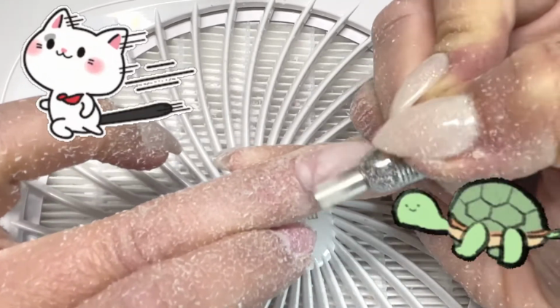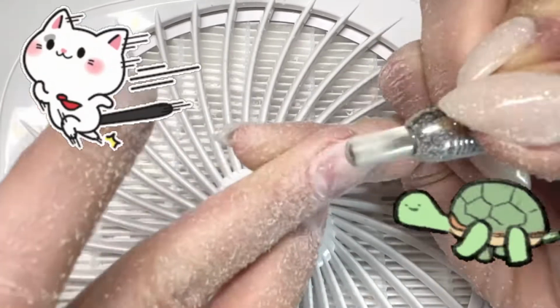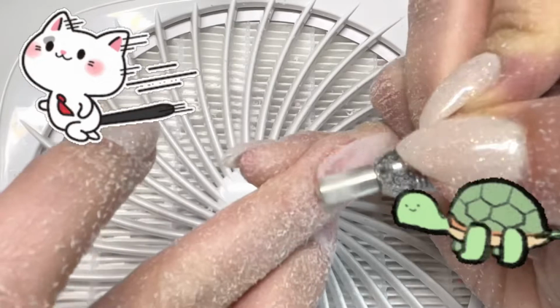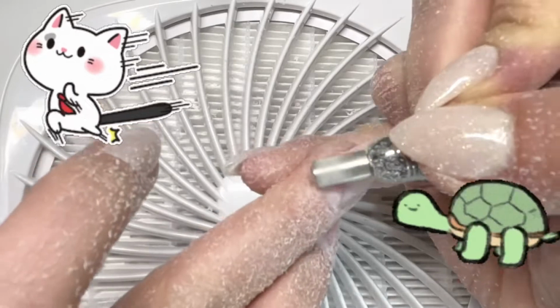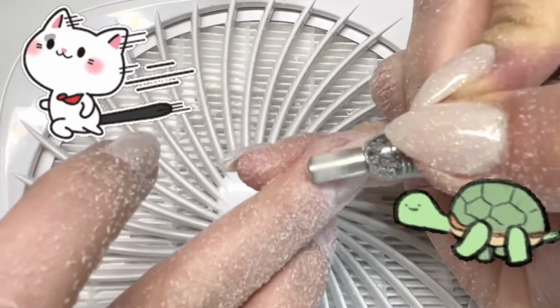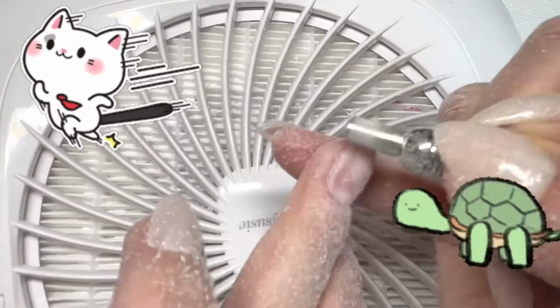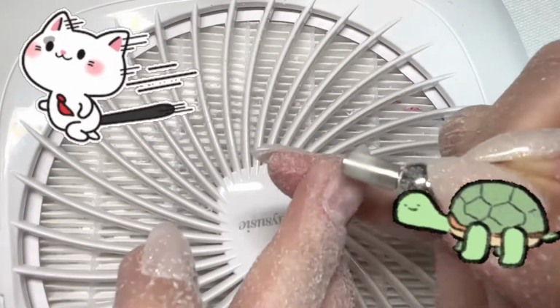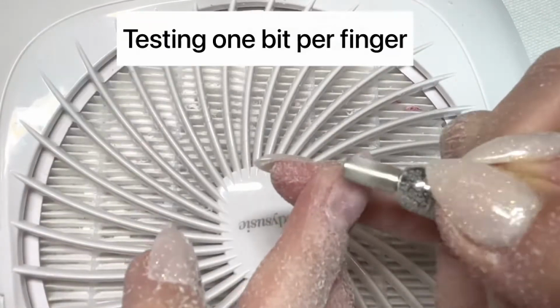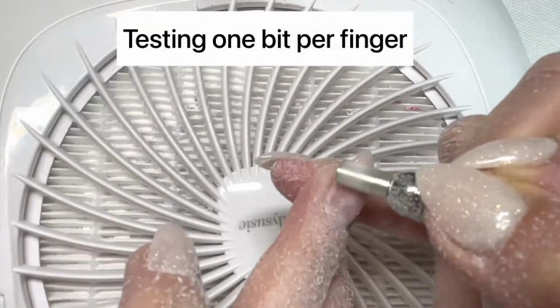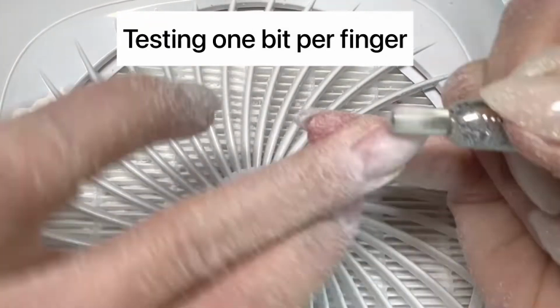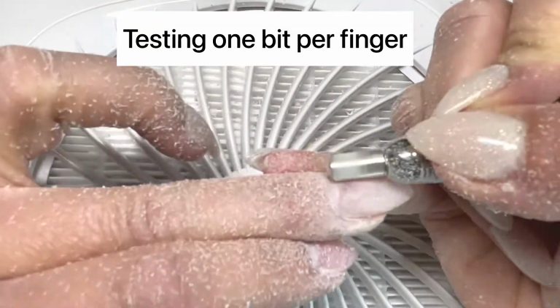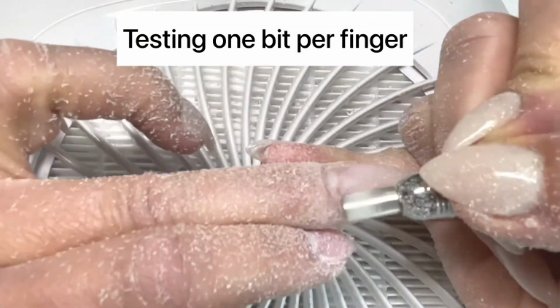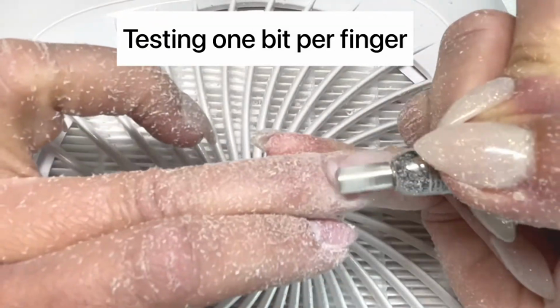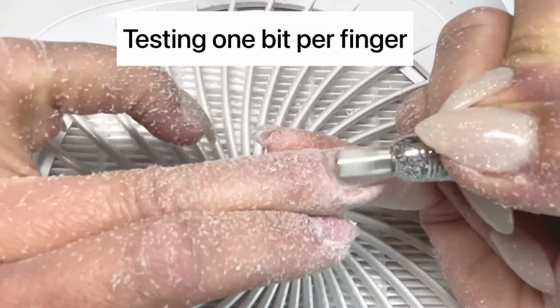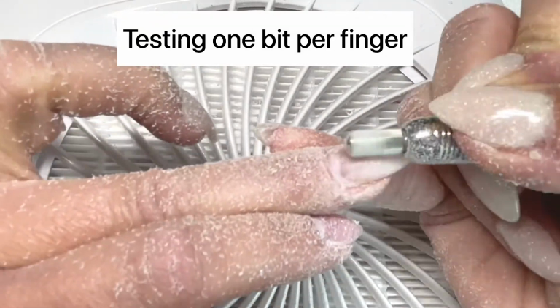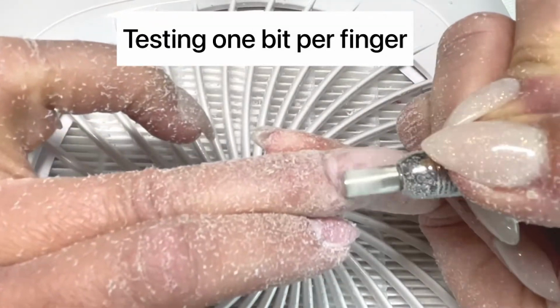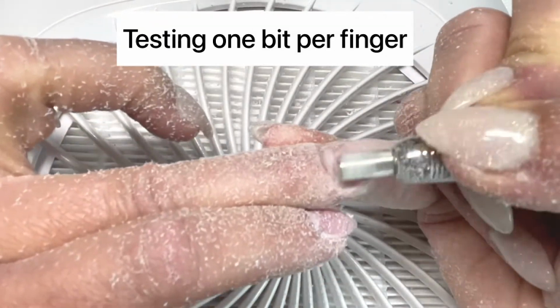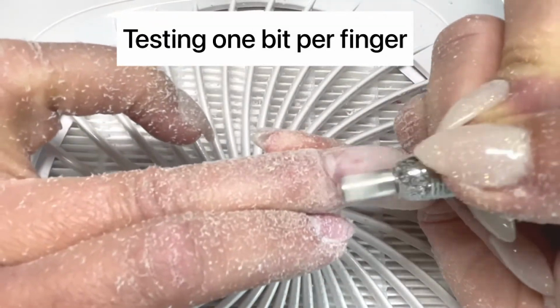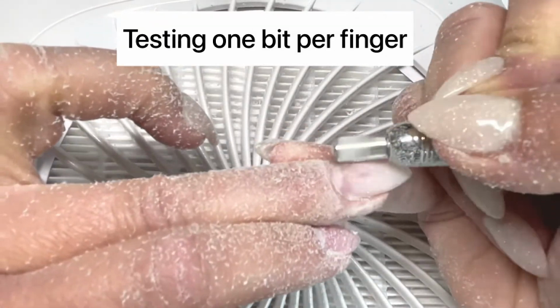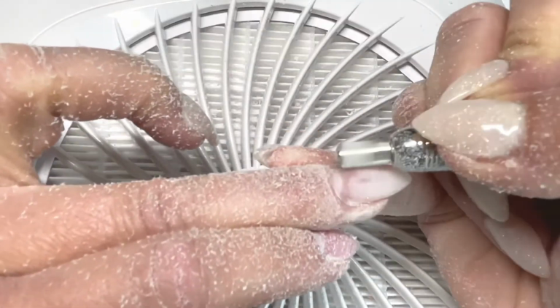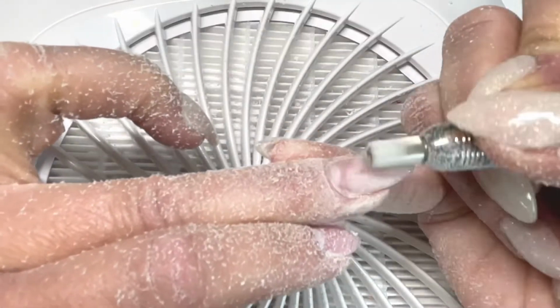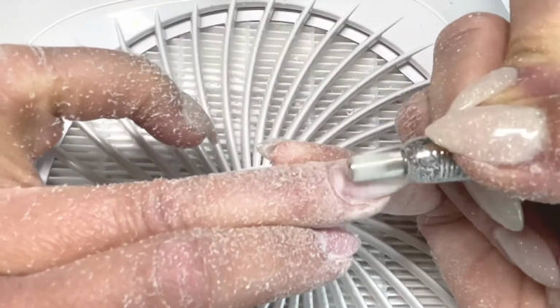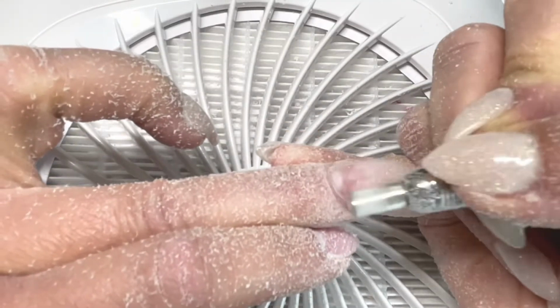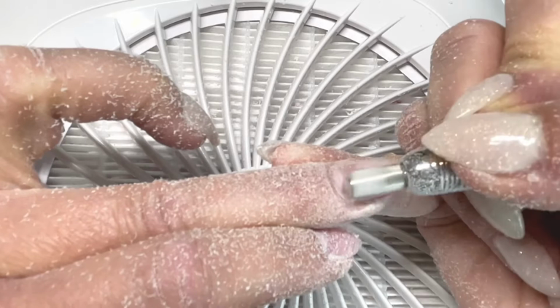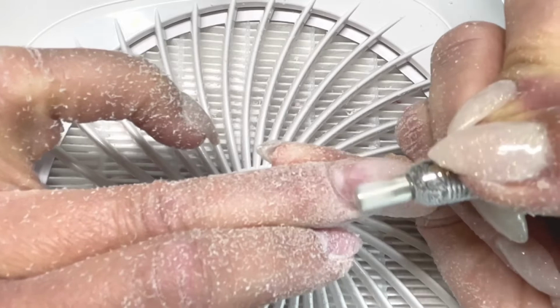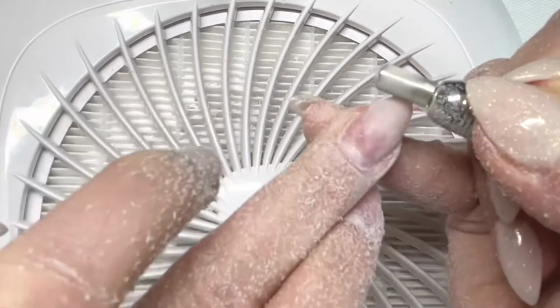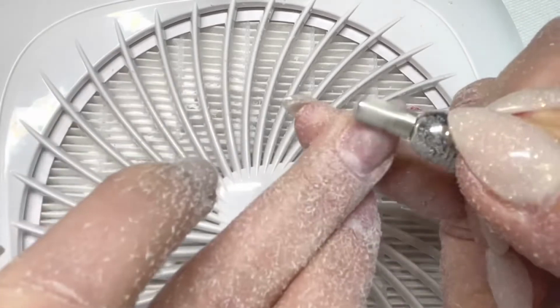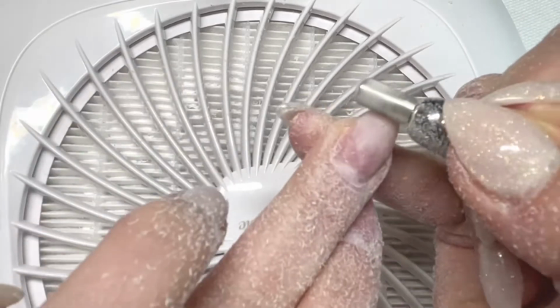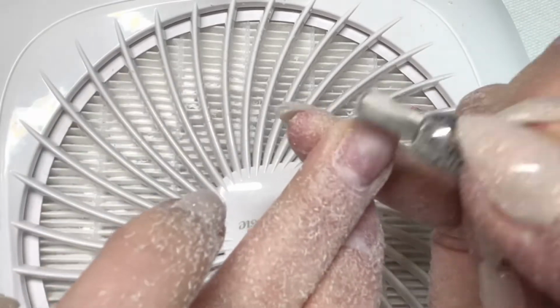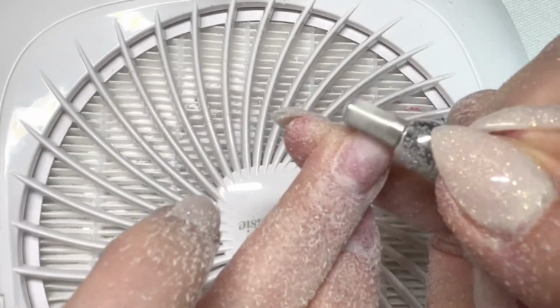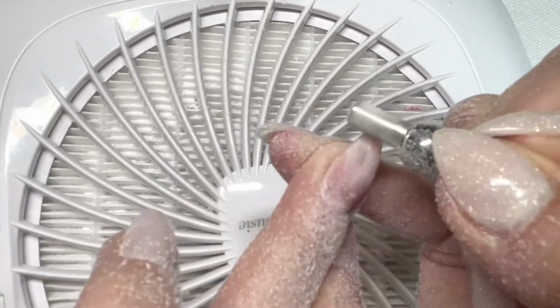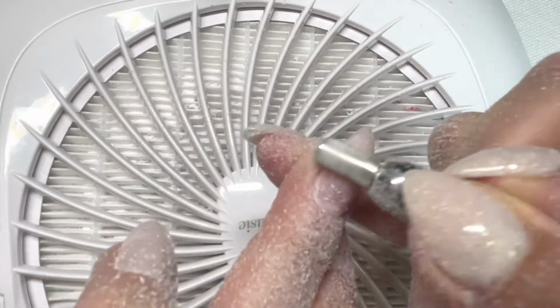I decided to test one bit per finger, so I'm doing the 3x coarse bit on my middle finger and the coarse bit on my ring finger.